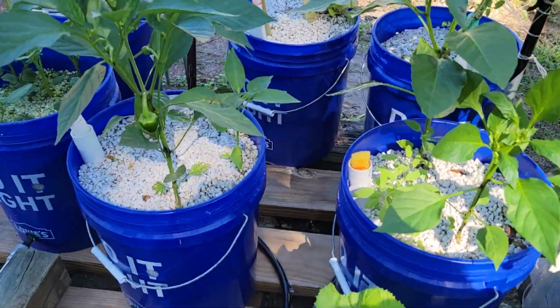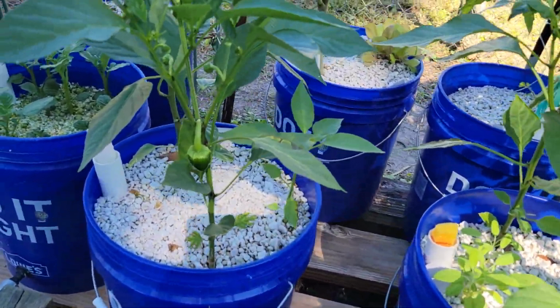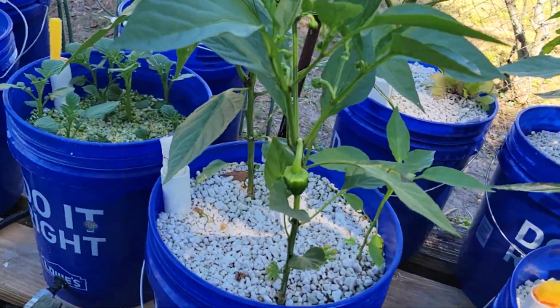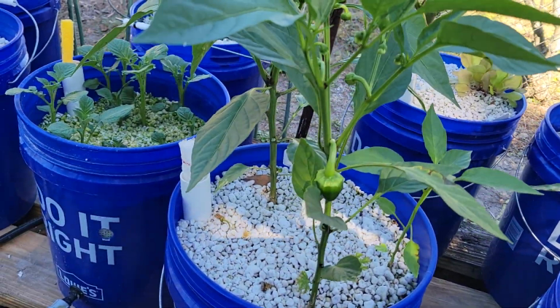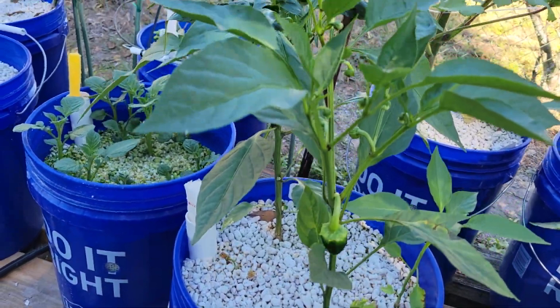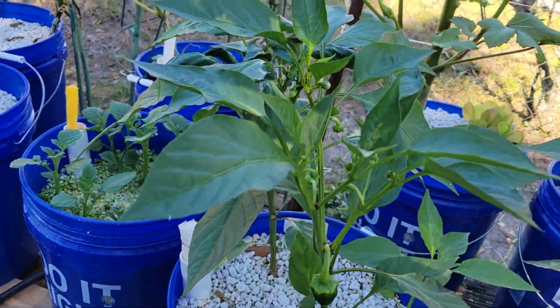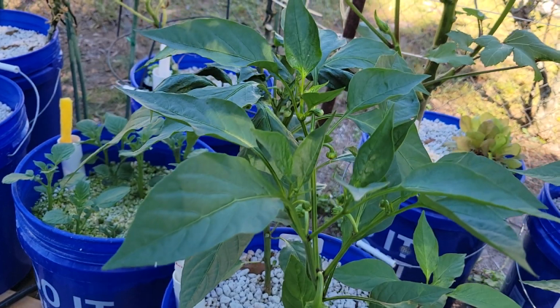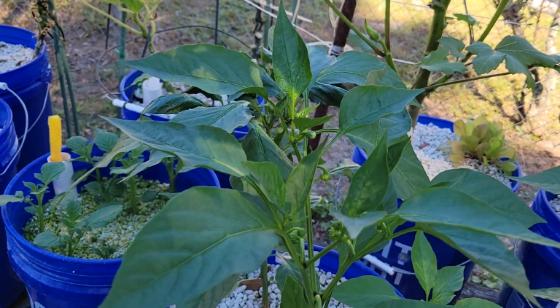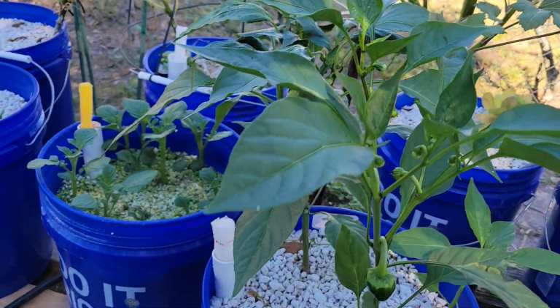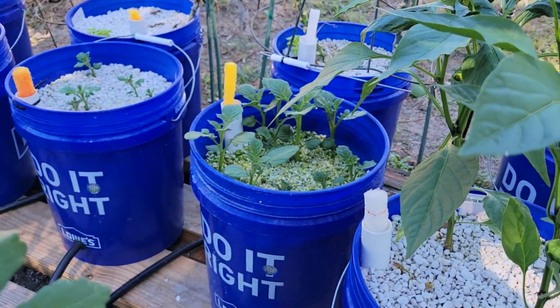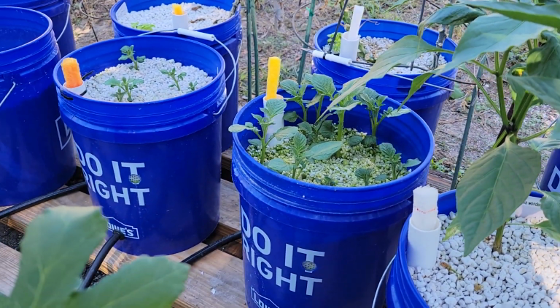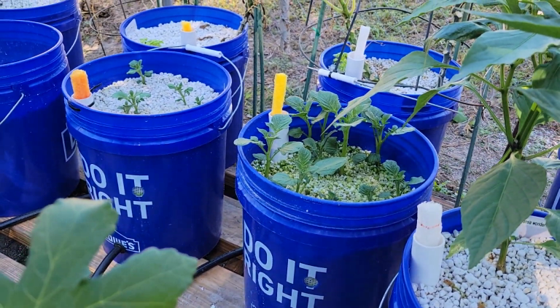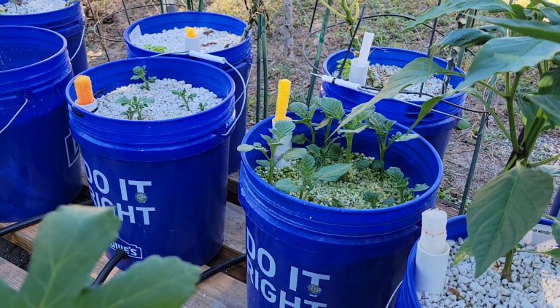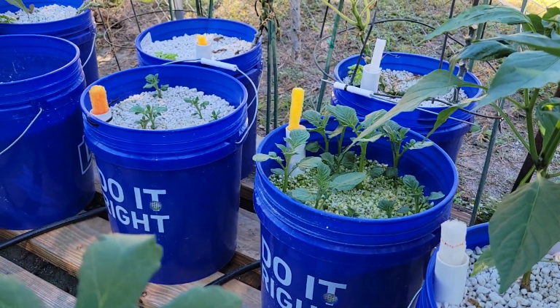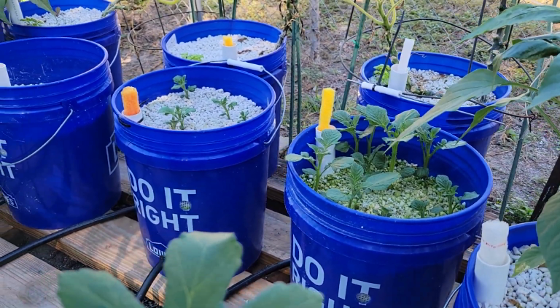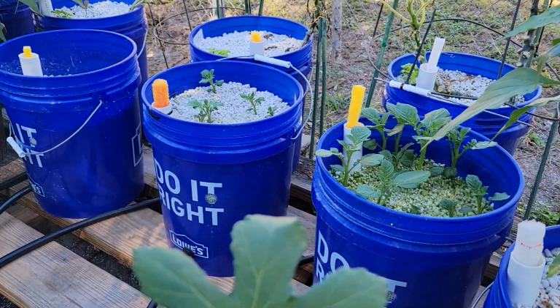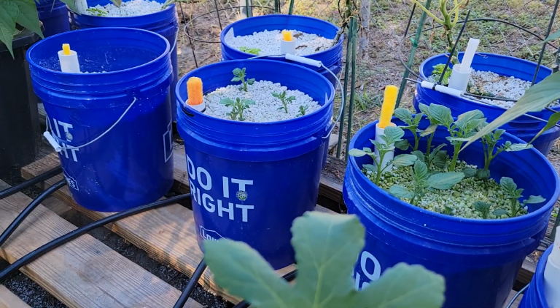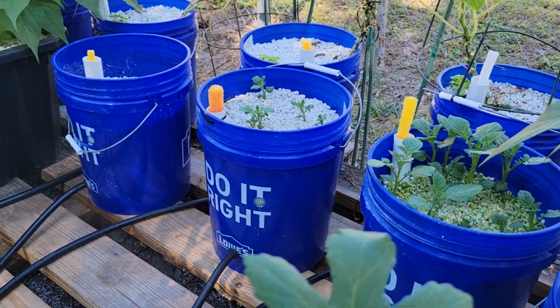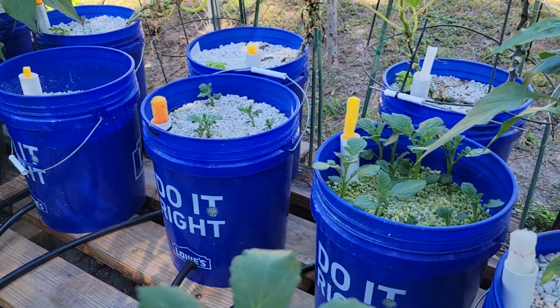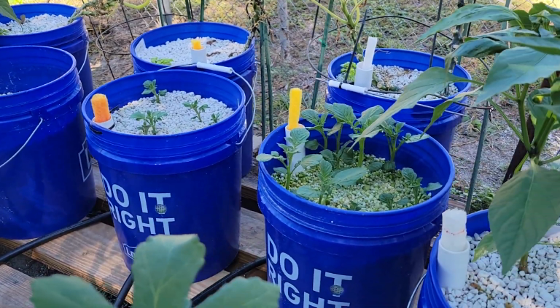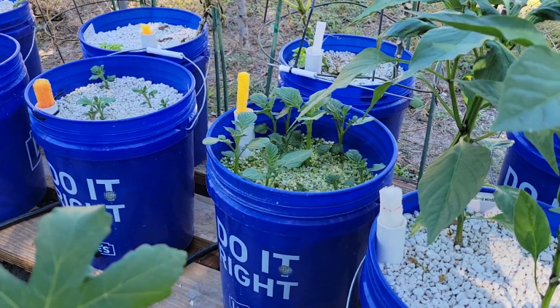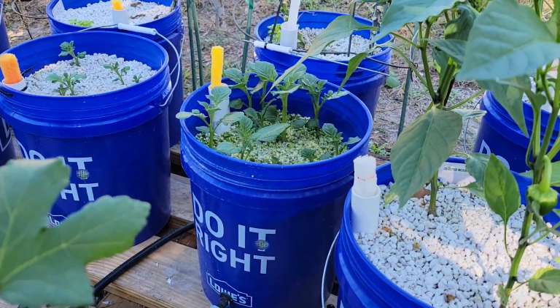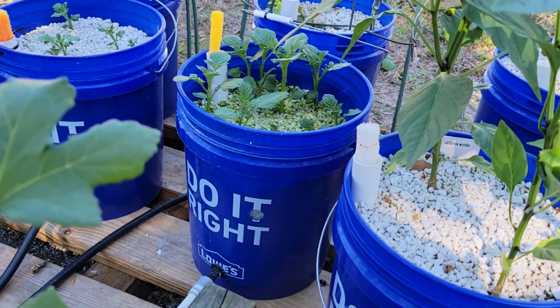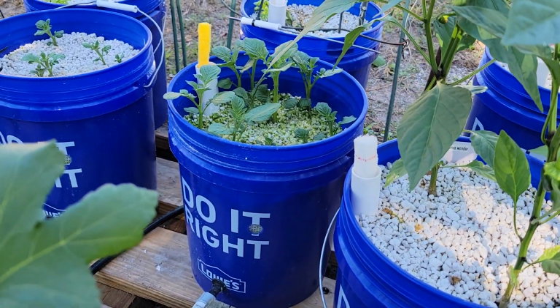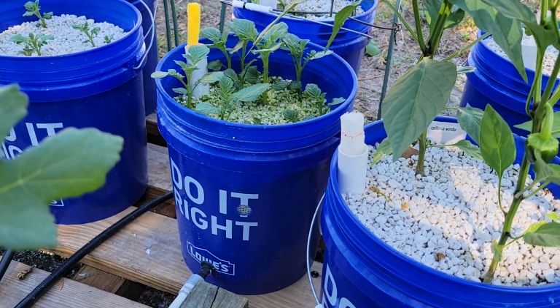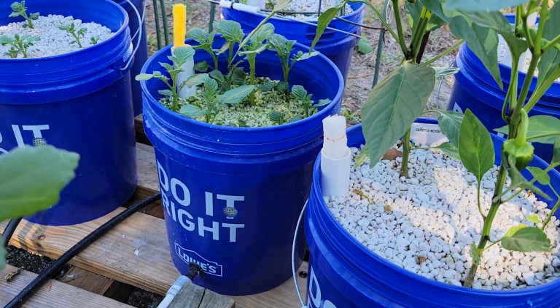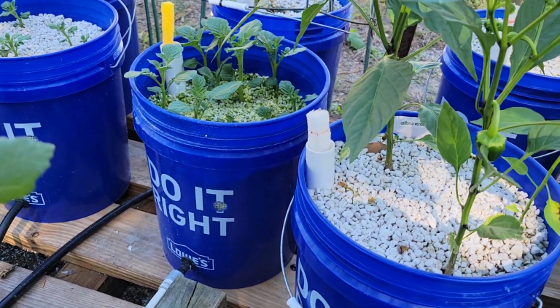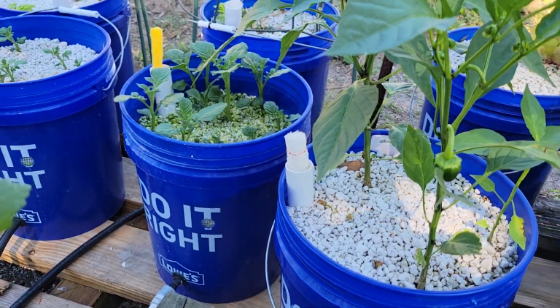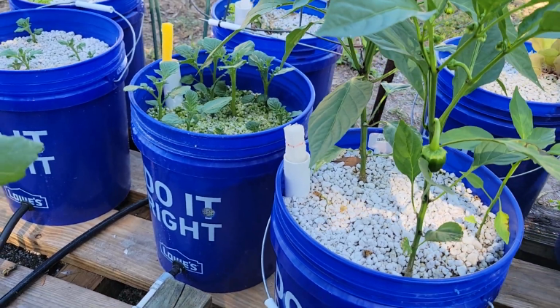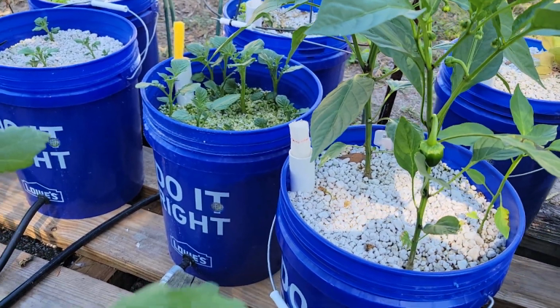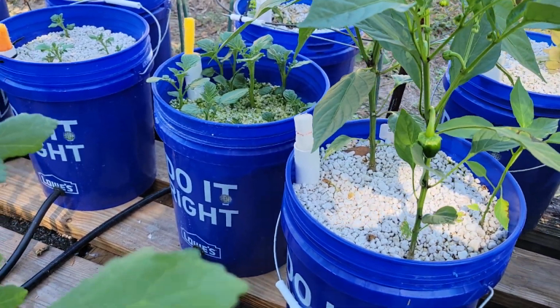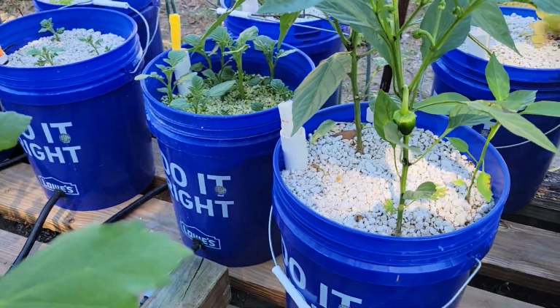There's some bell peppers. And there's my potatoes — I've got three buckets, they're all staged a little bit differently. We're gonna let these get up higher, then we'll finish off the top of the bucket with some more perlite.